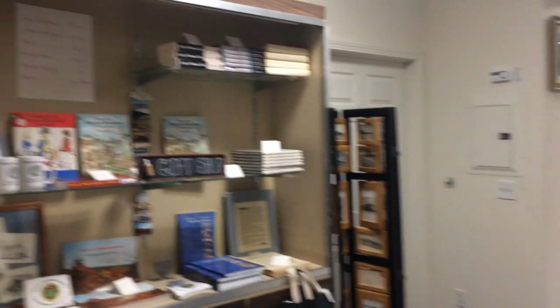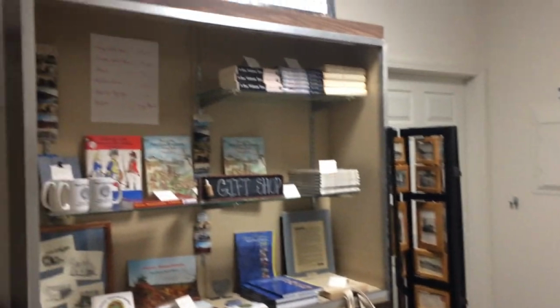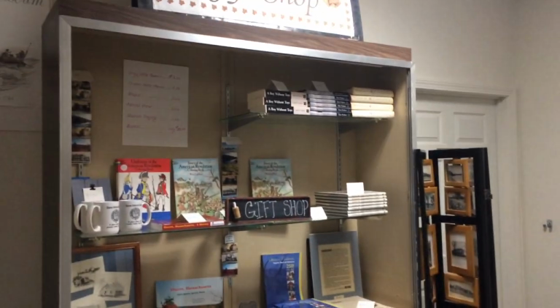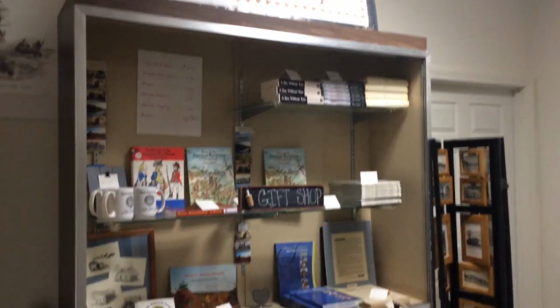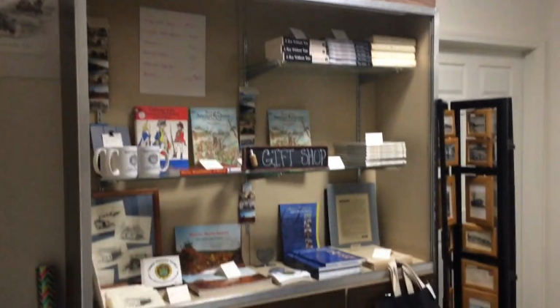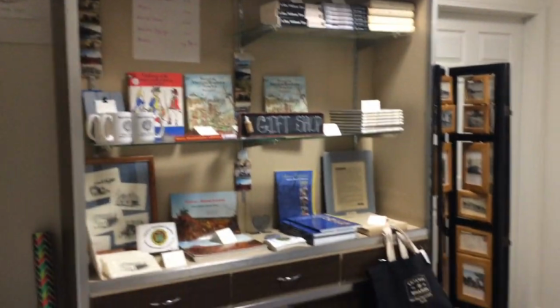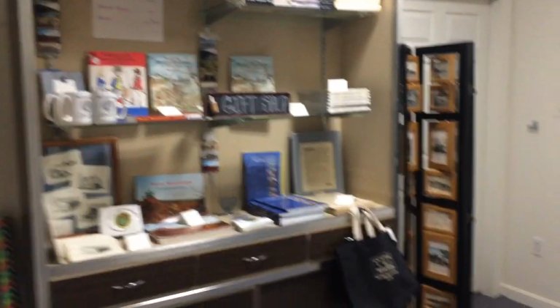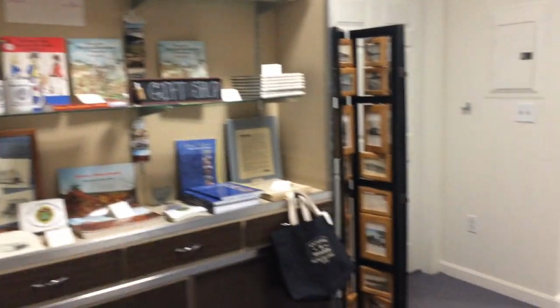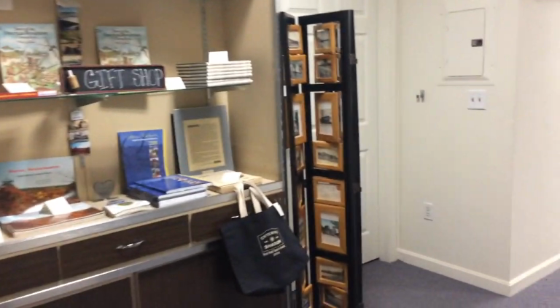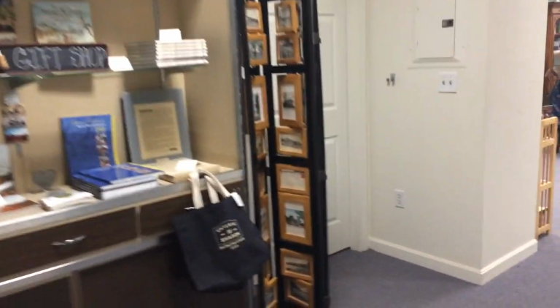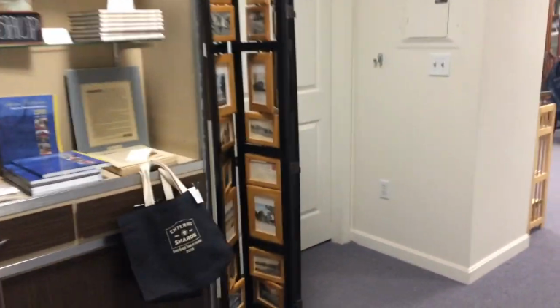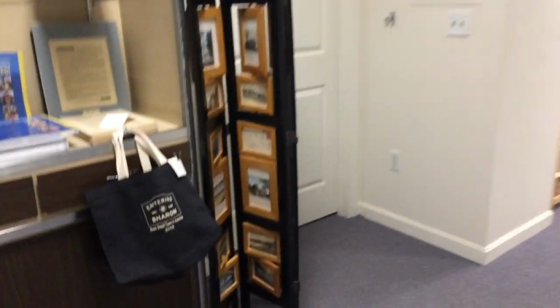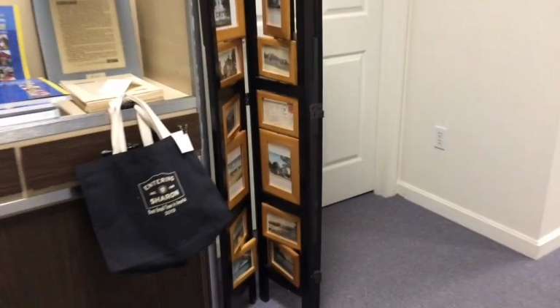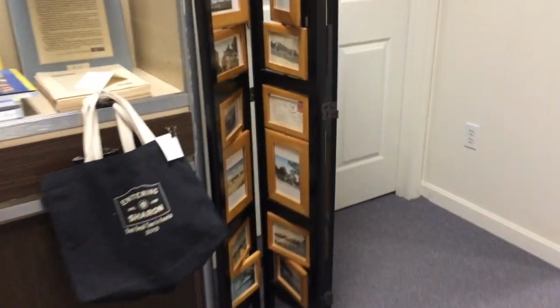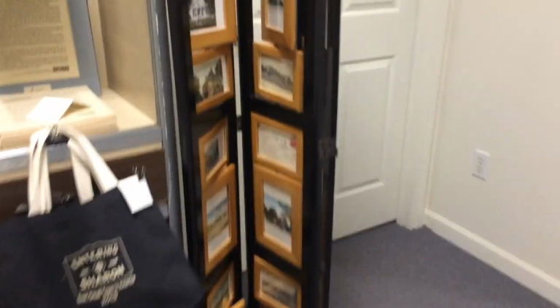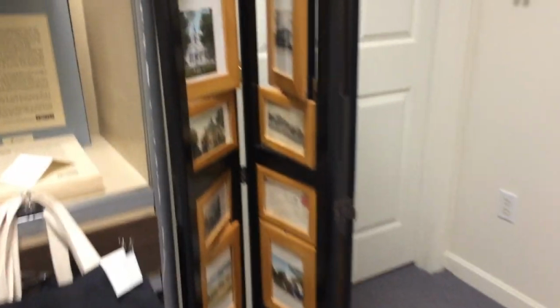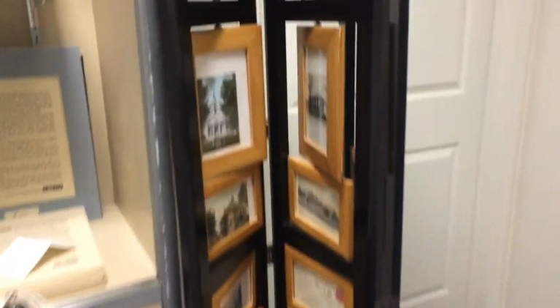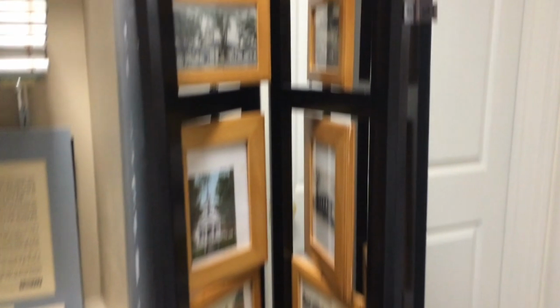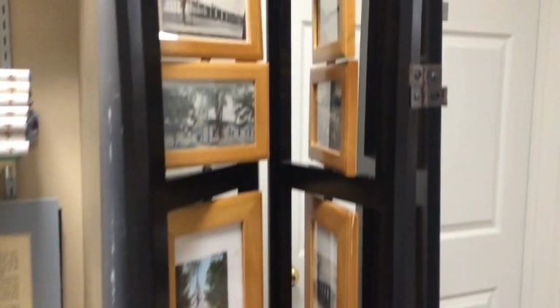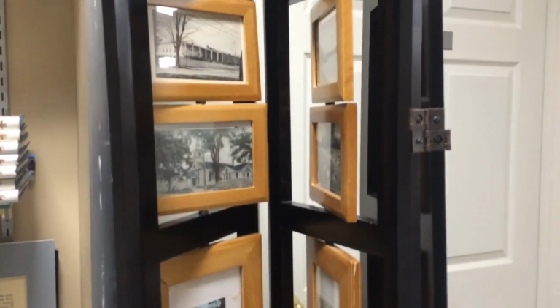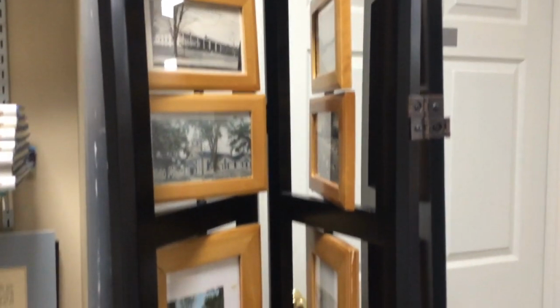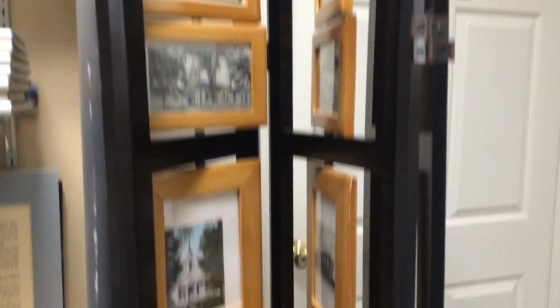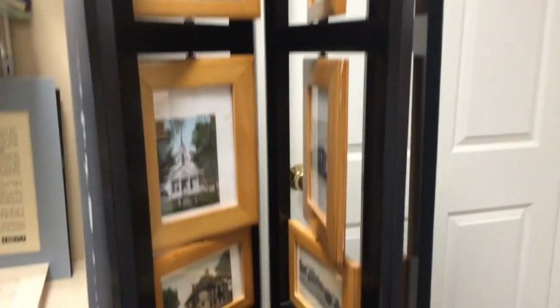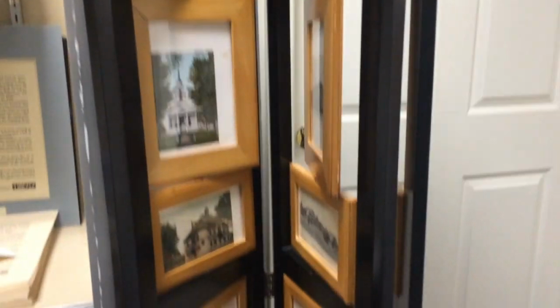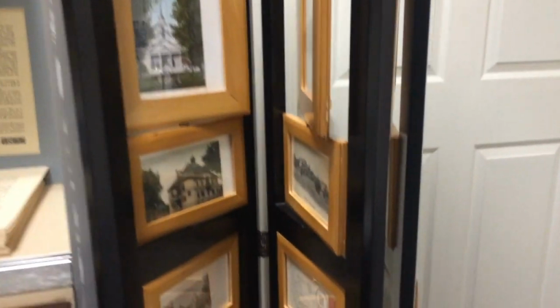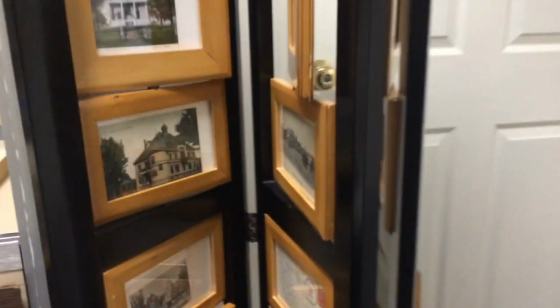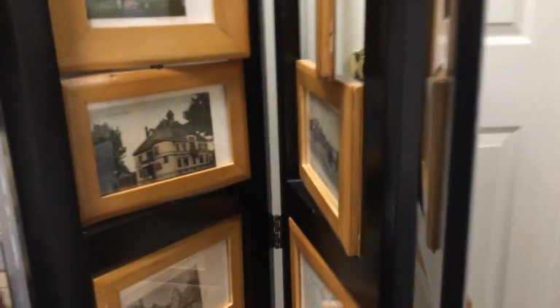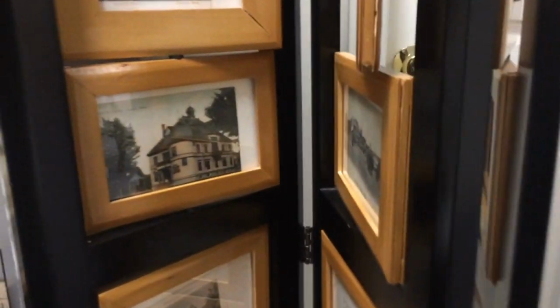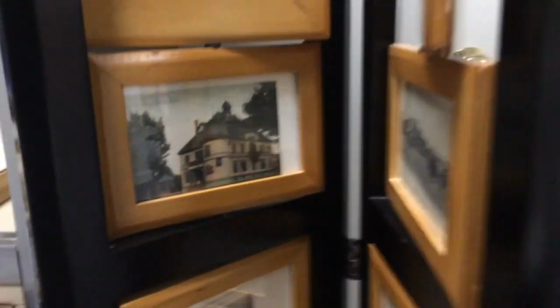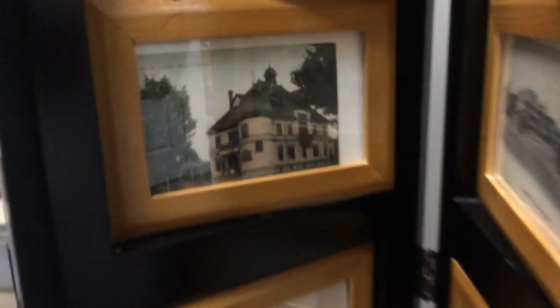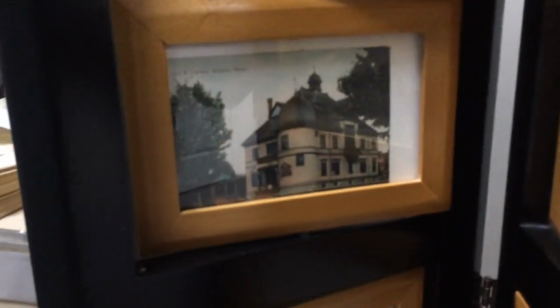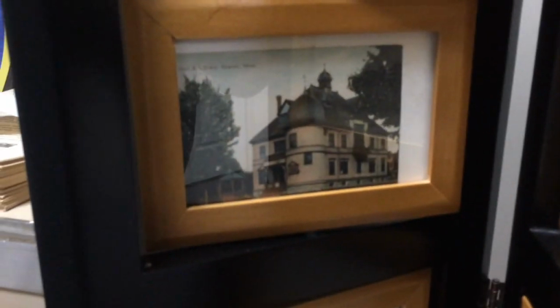When you enter our museum, on the left side you will see our small gift shop. All proceeds go back to Sharon Historical Society. We have a collection of different postcards.